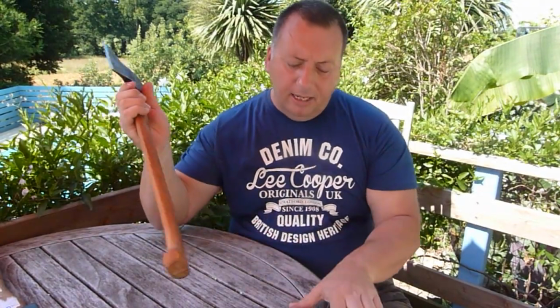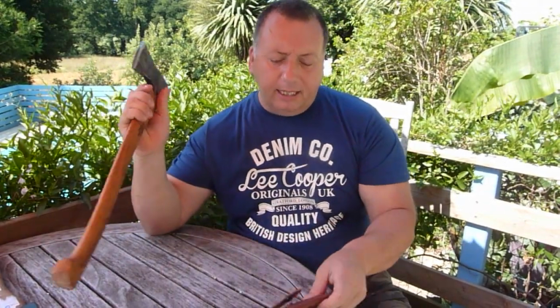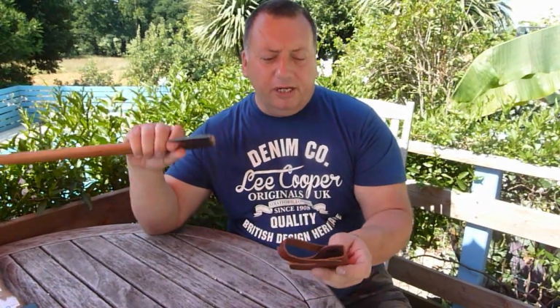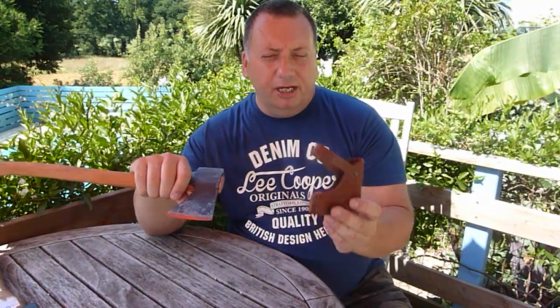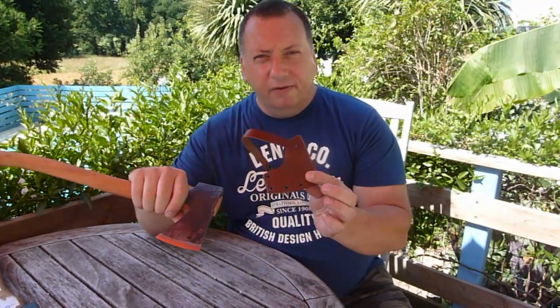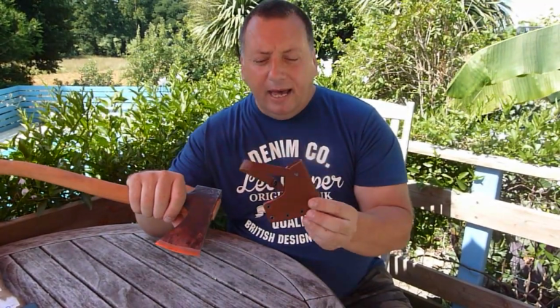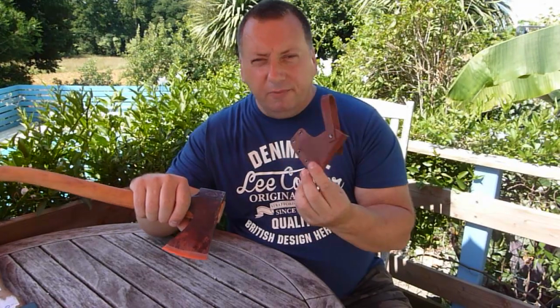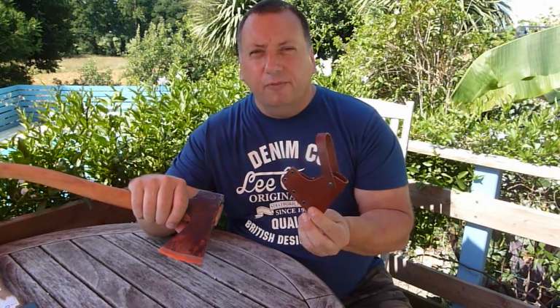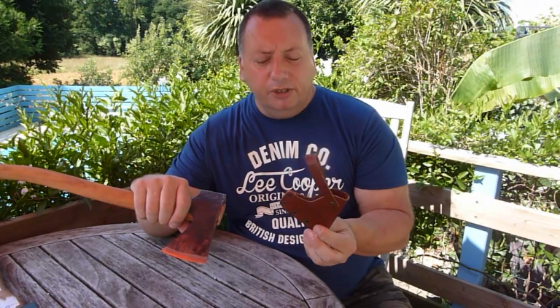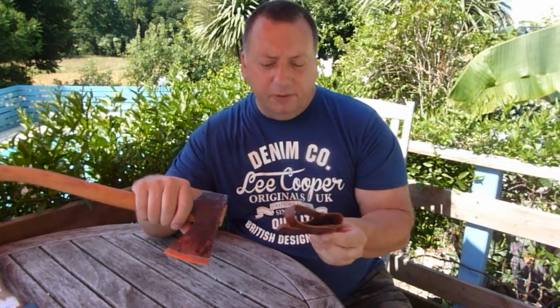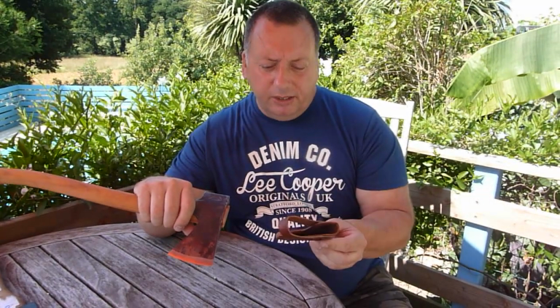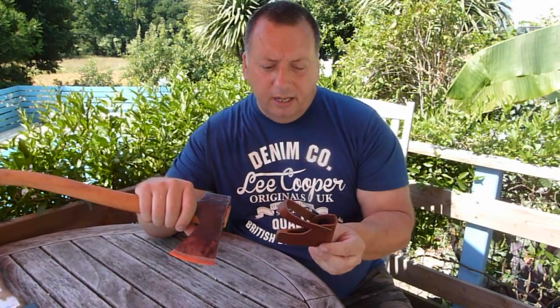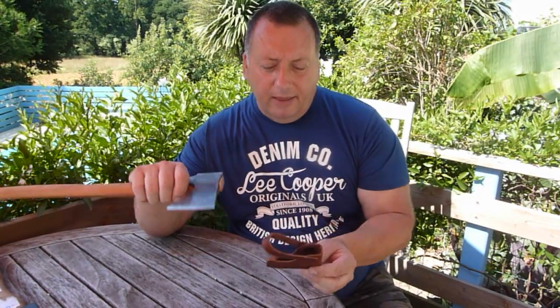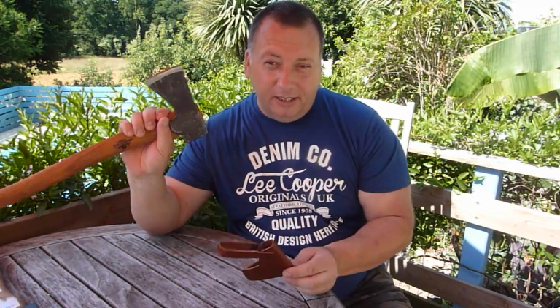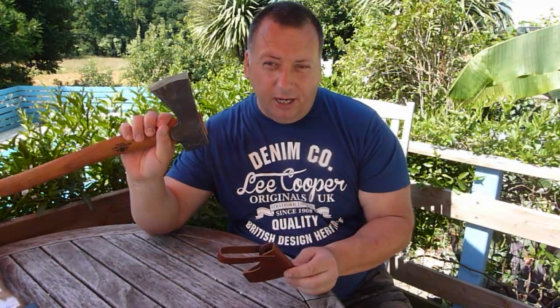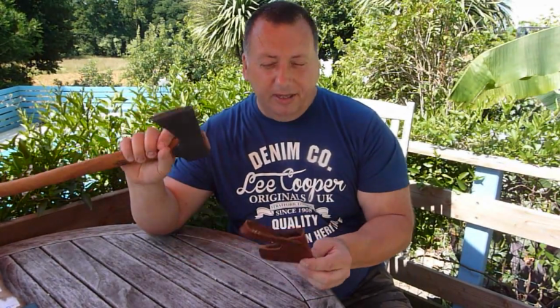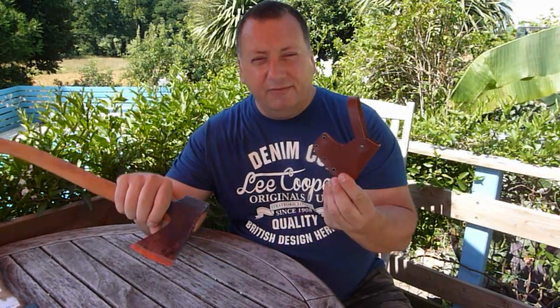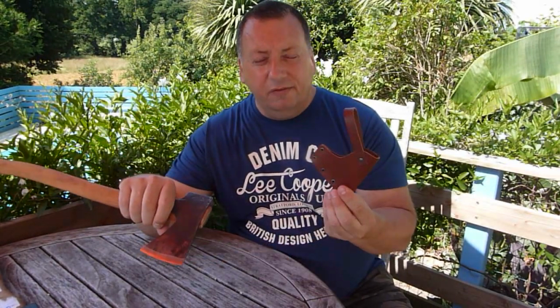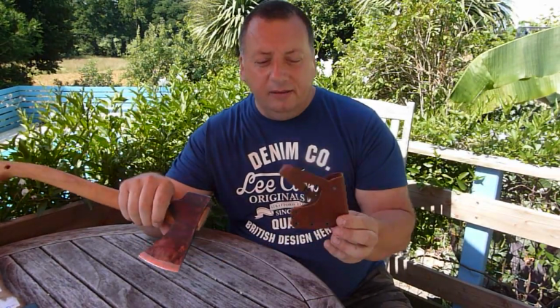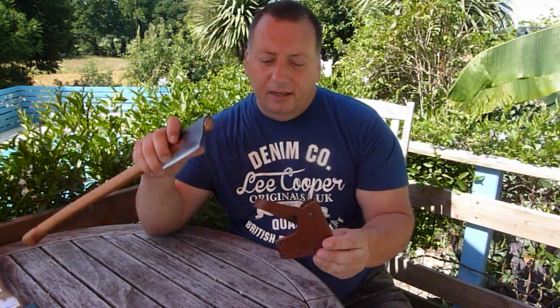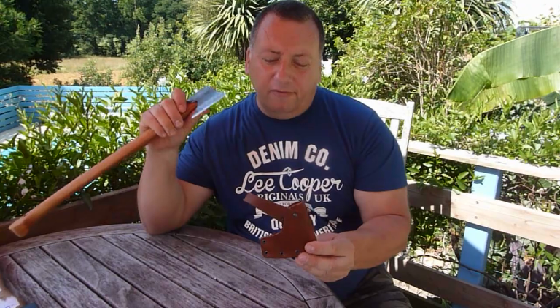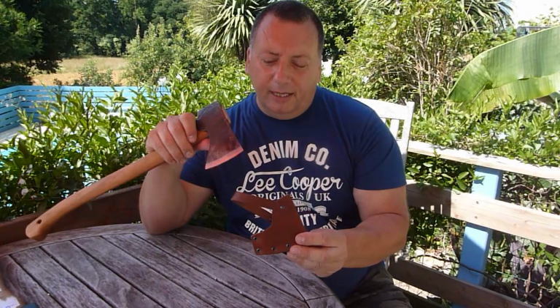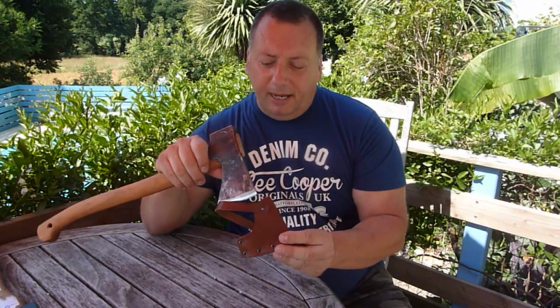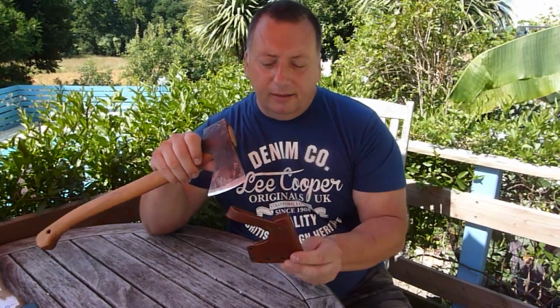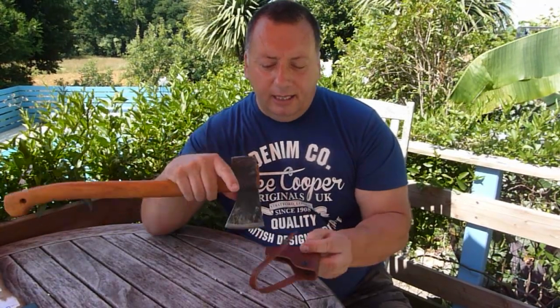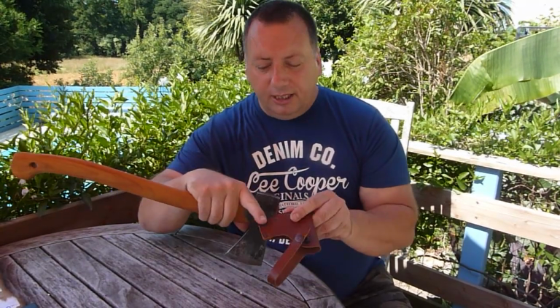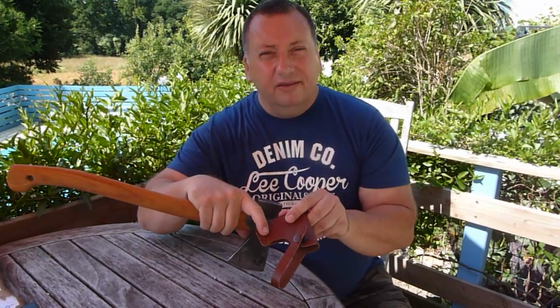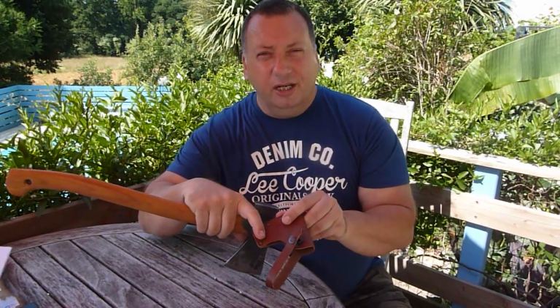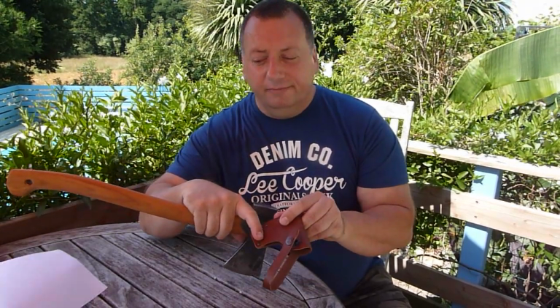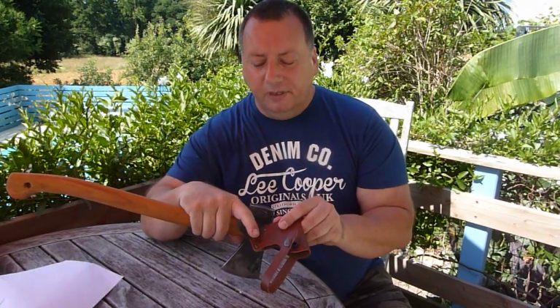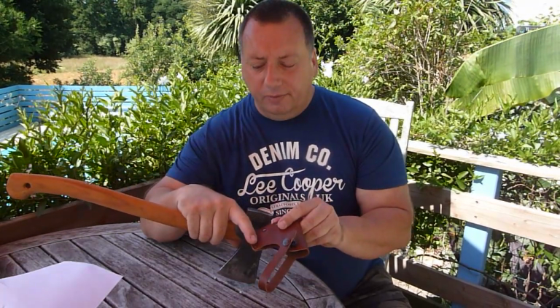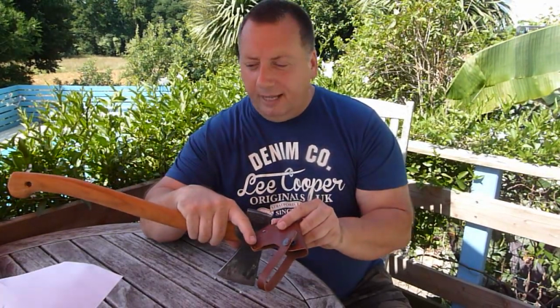It did come with its own sheath. However I'm not that impressed with the sheath to be honest. This is so sharp and the leather's so thin that when I first placed it back in it actually cut the sheath. So not impressed with that.